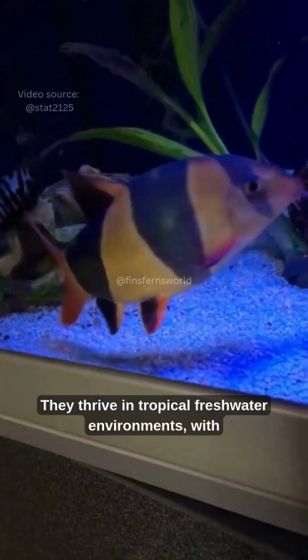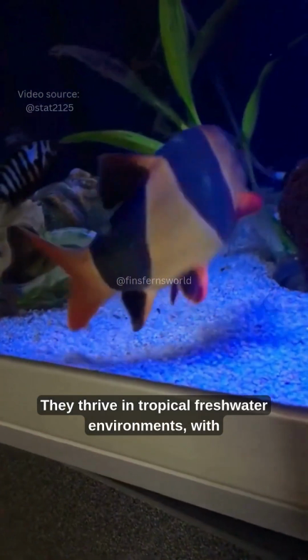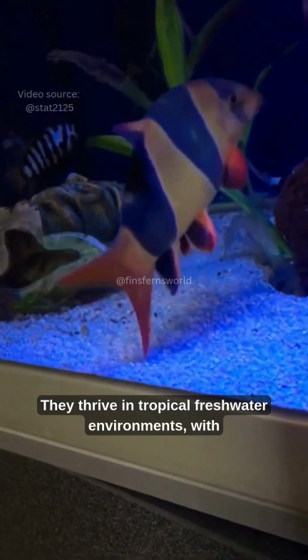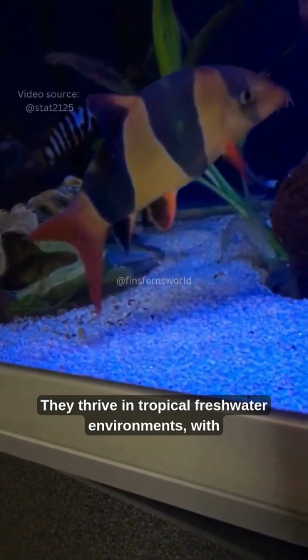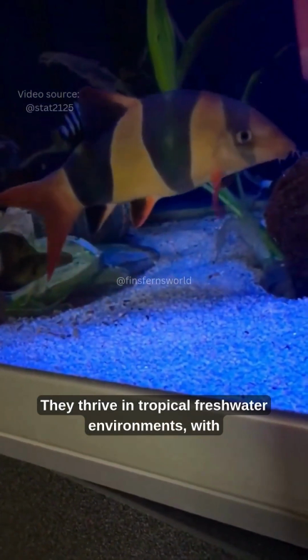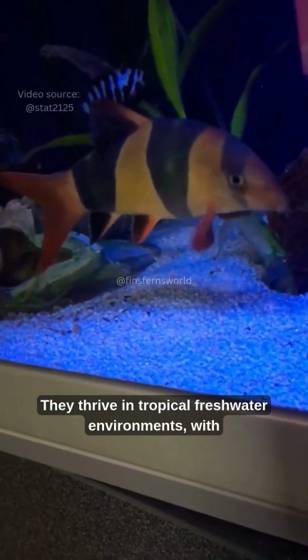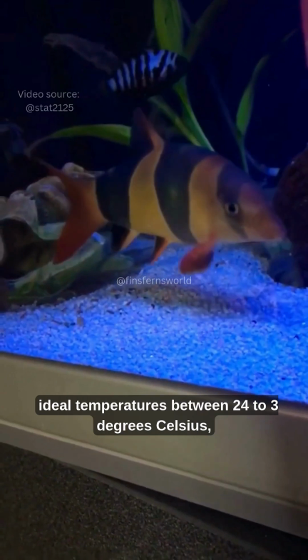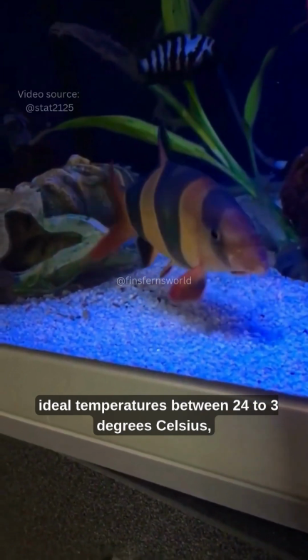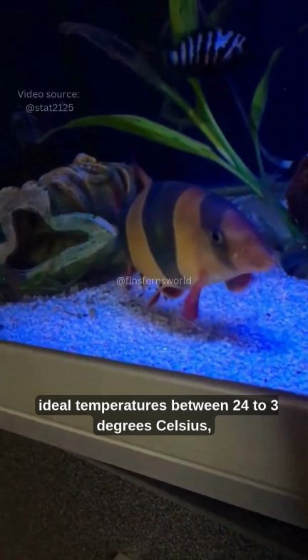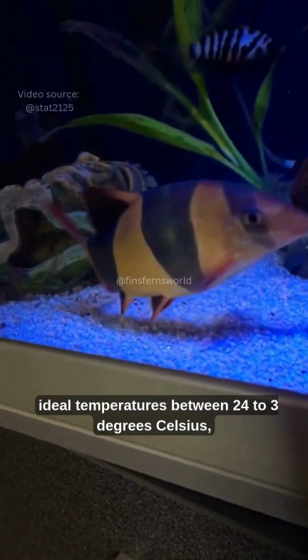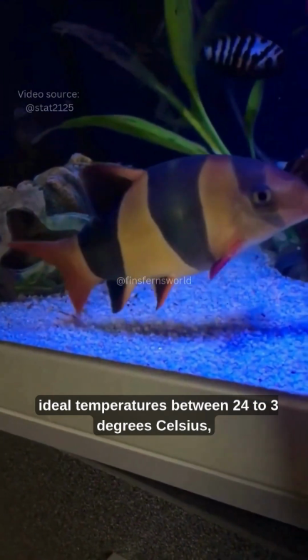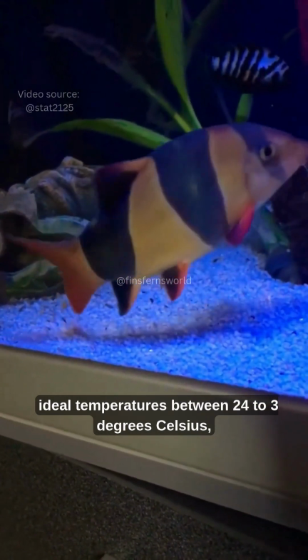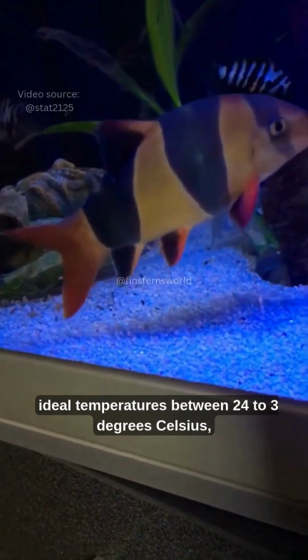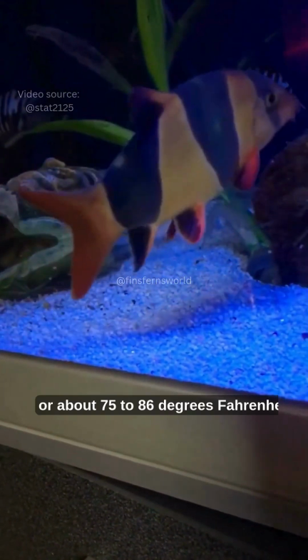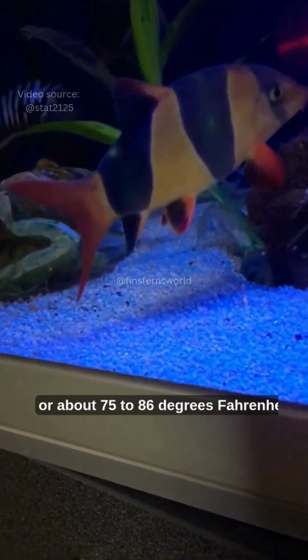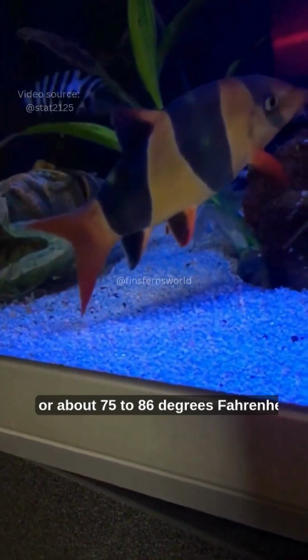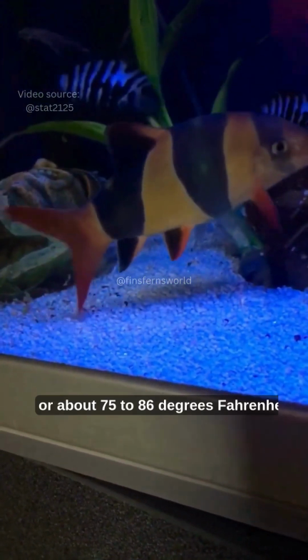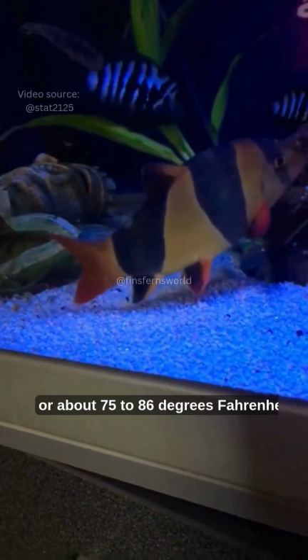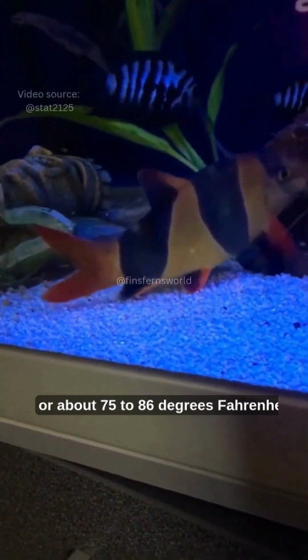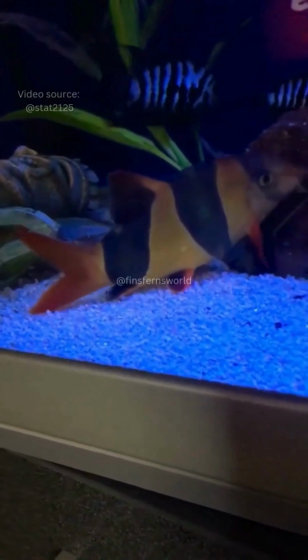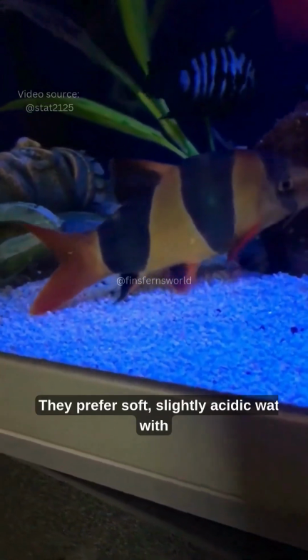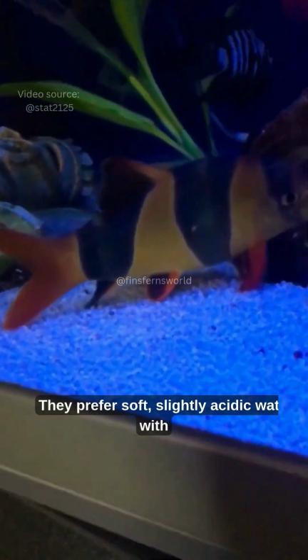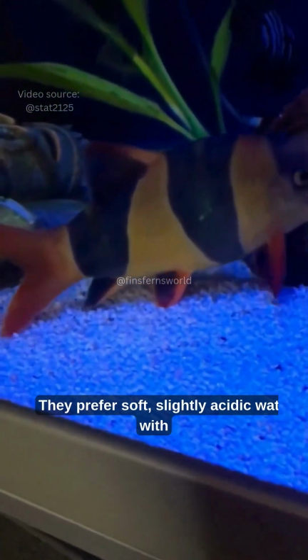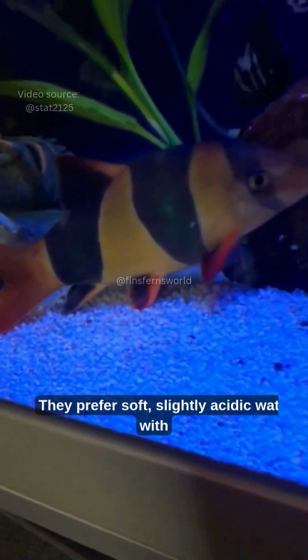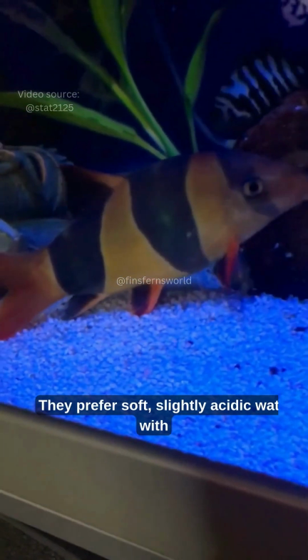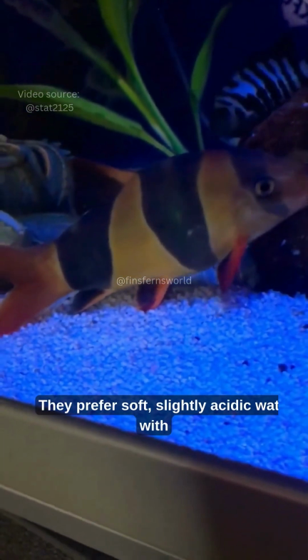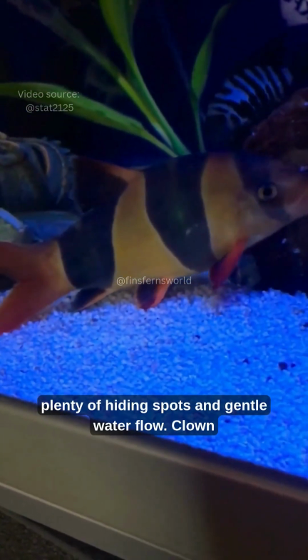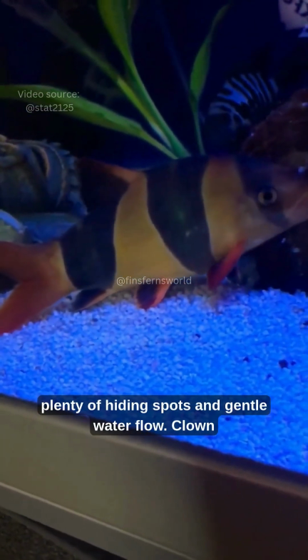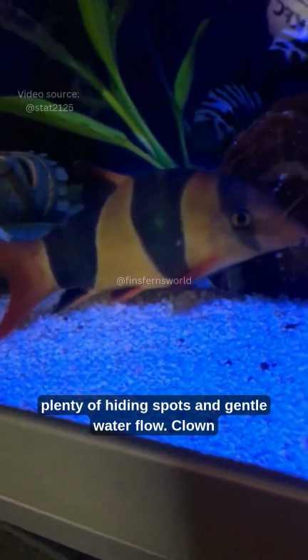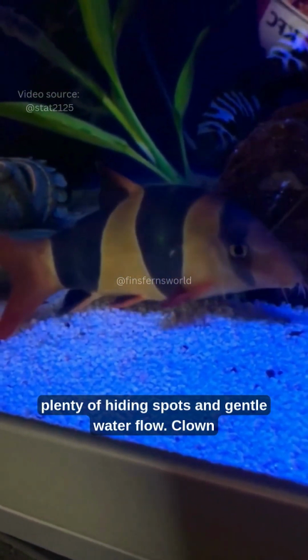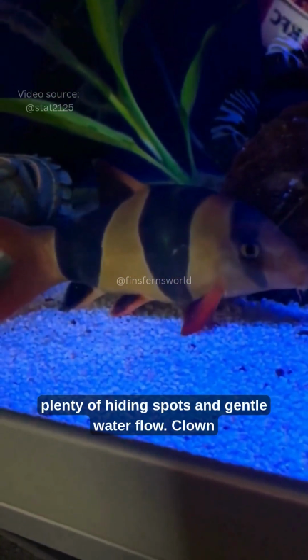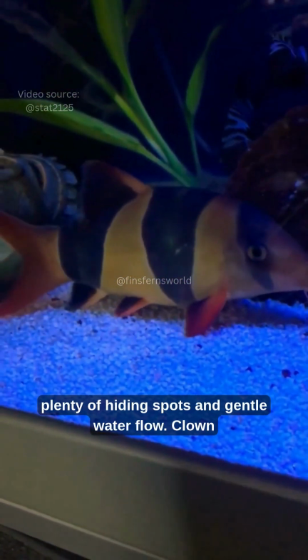They thrive in tropical freshwater environments, with ideal temperatures between 24 to 30 degrees Celsius, or about 75 to 86 degrees Fahrenheit. They prefer soft, slightly acidic water with plenty of hiding spots and gentle water flow.